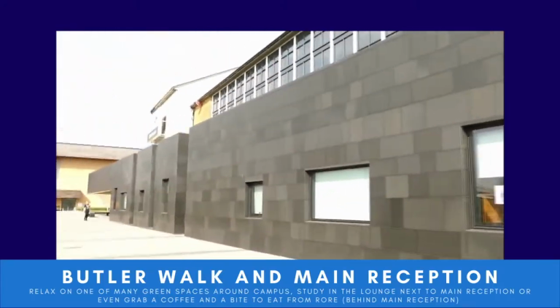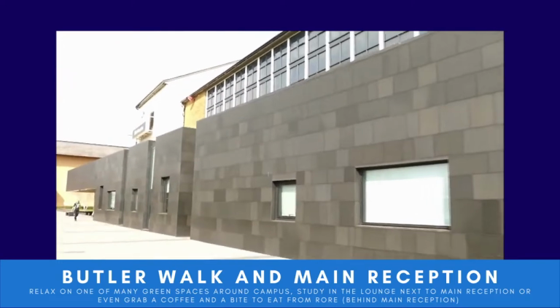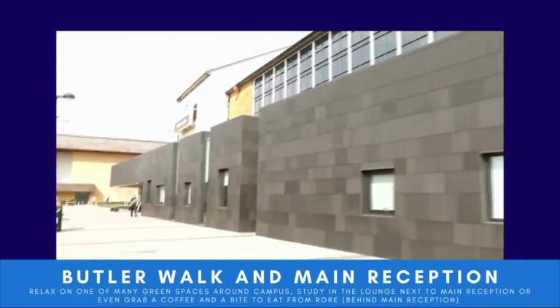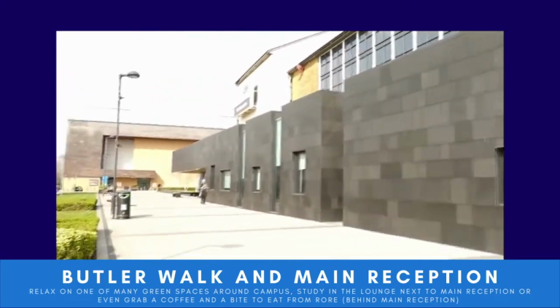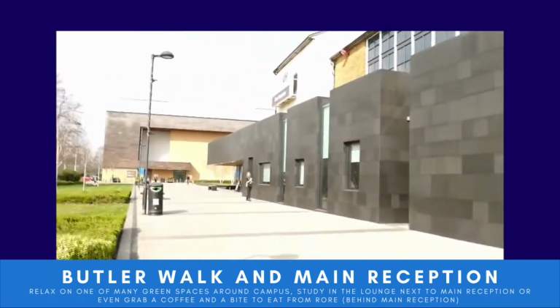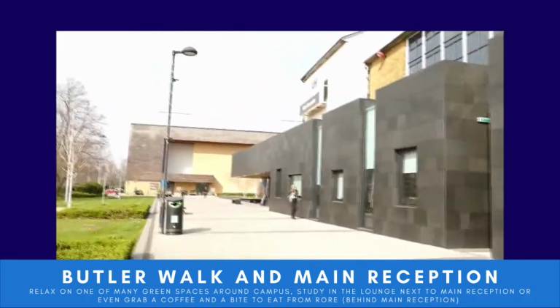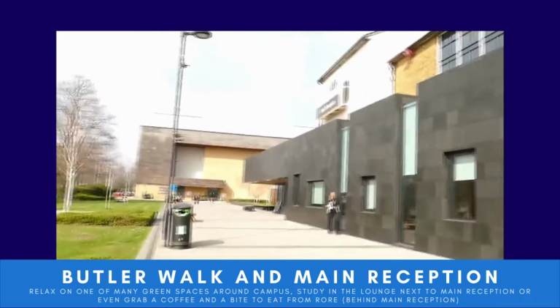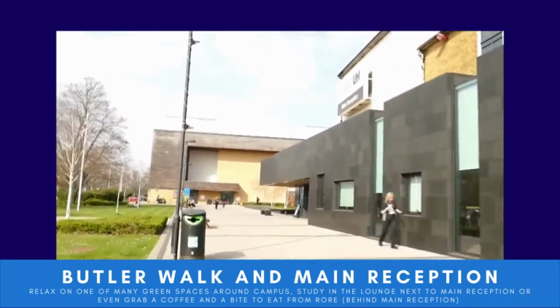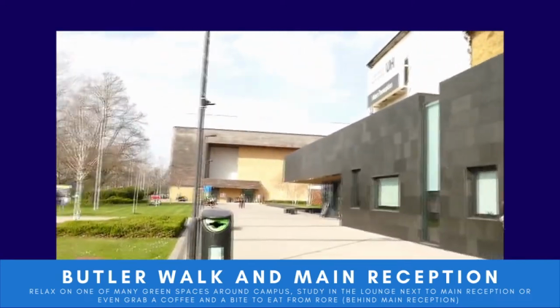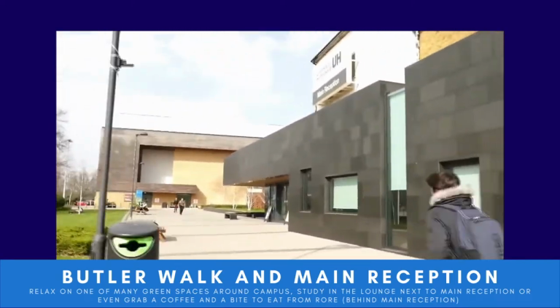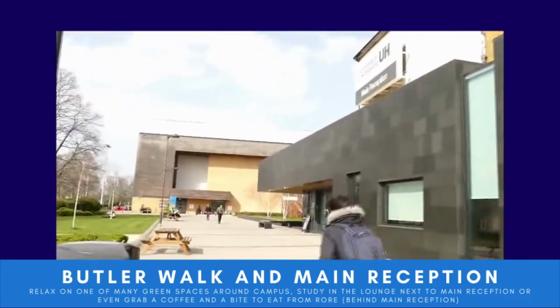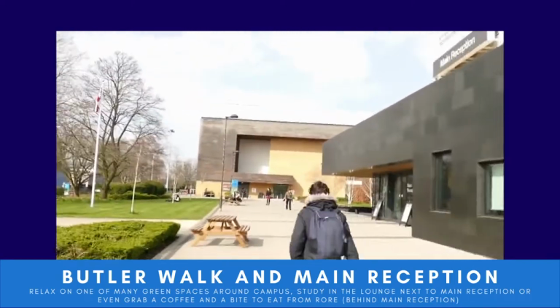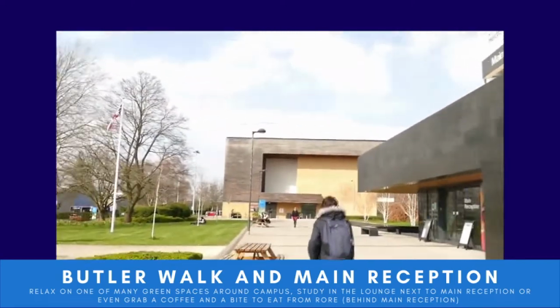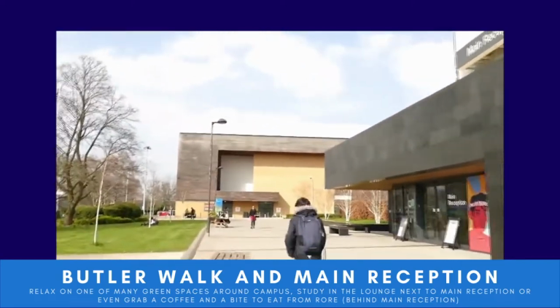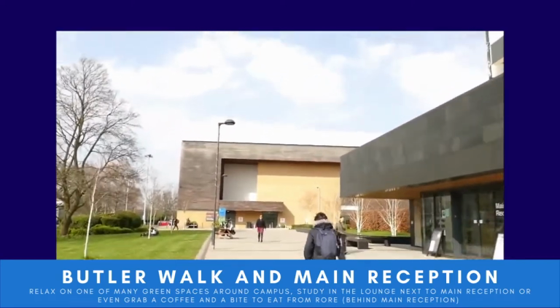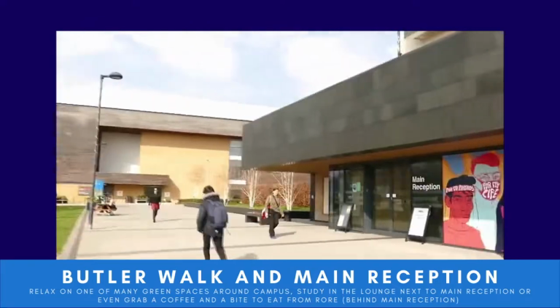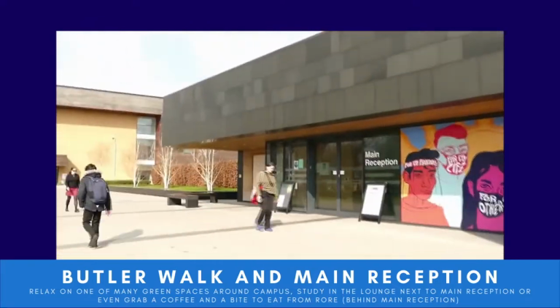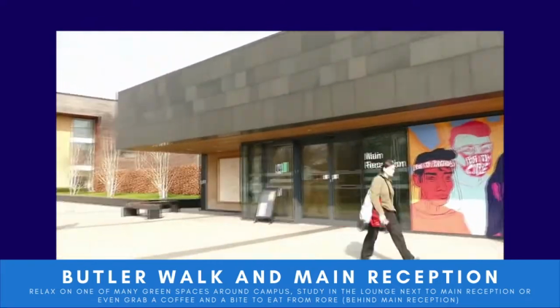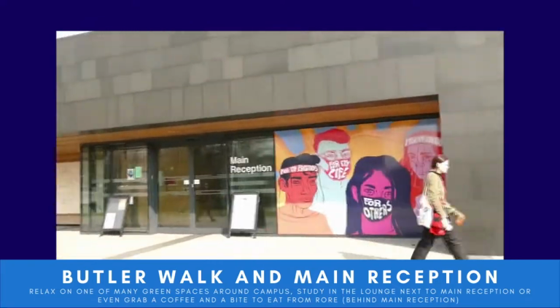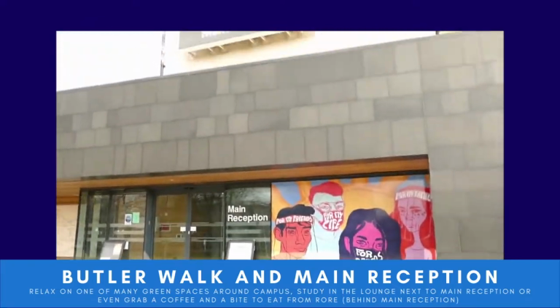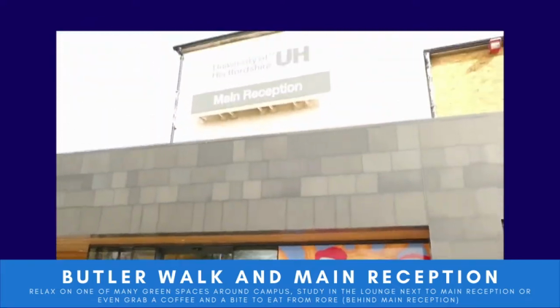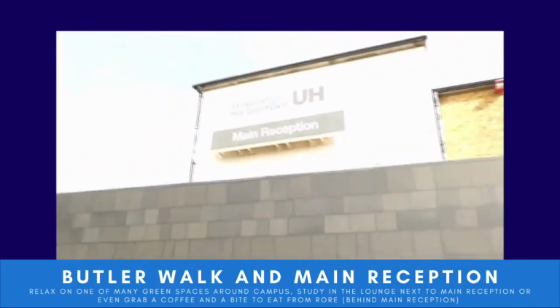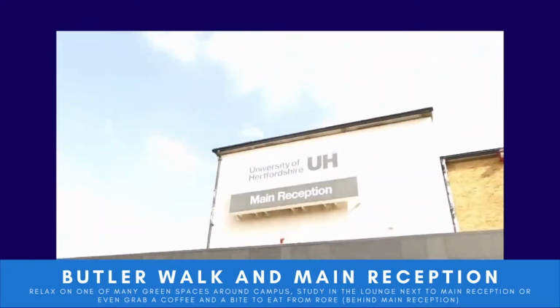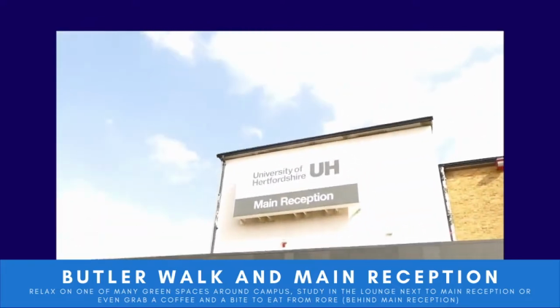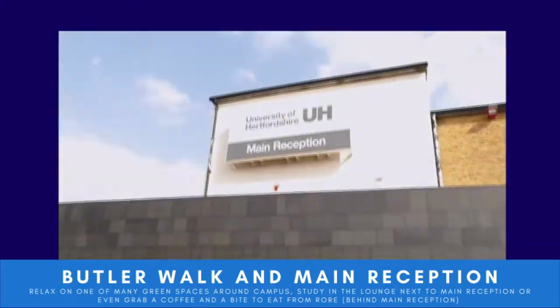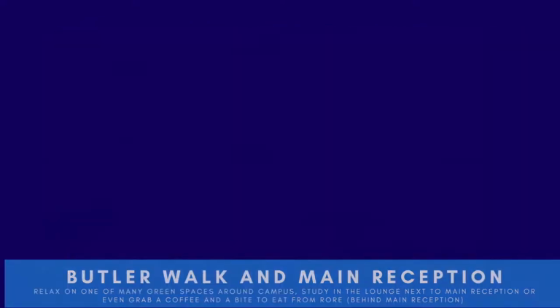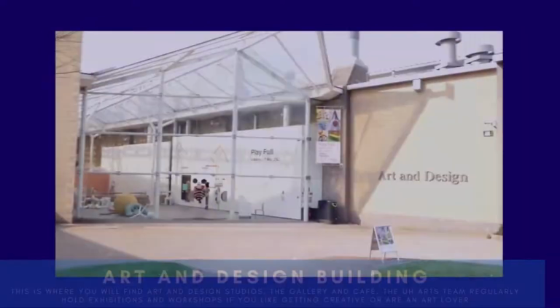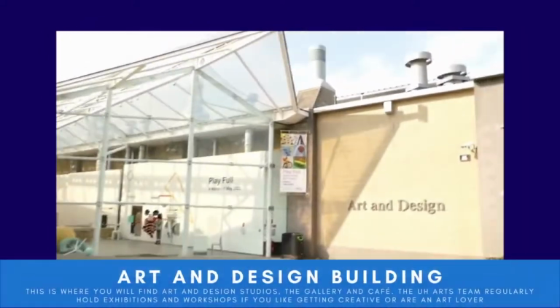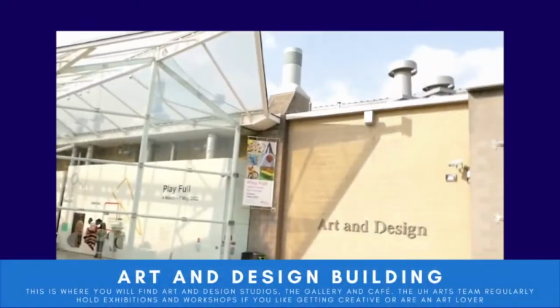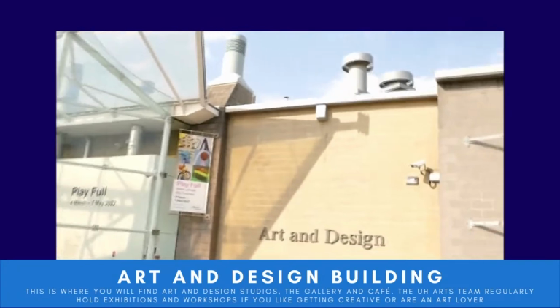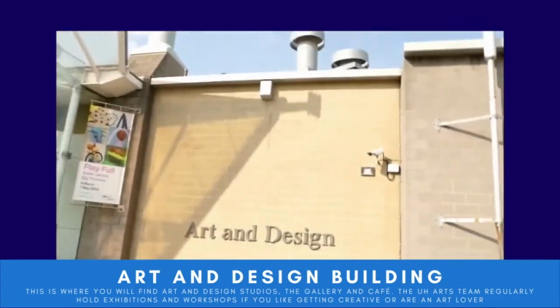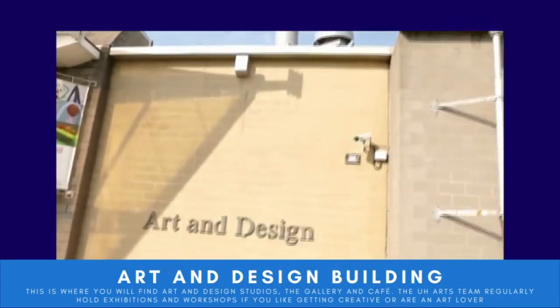Inside main reception we have a study lounge, which is perfect for those colder days in winter. There's also Café Roar, which is another place you can grab a bite to eat or a coffee while you're on campus.